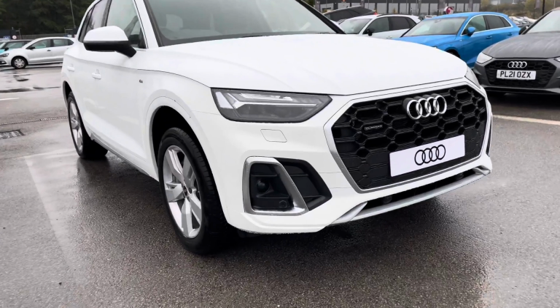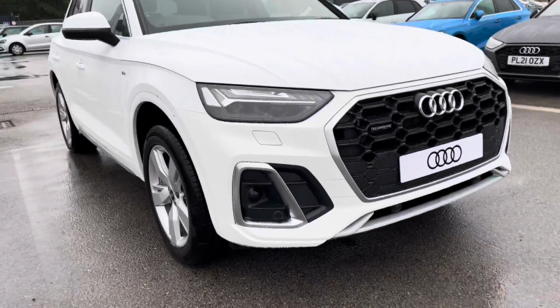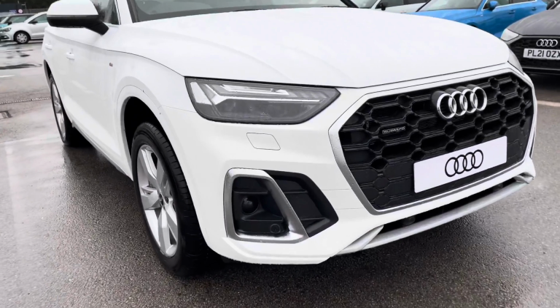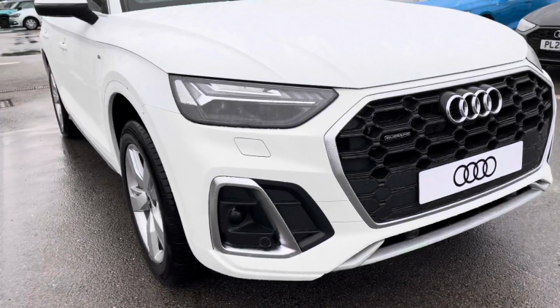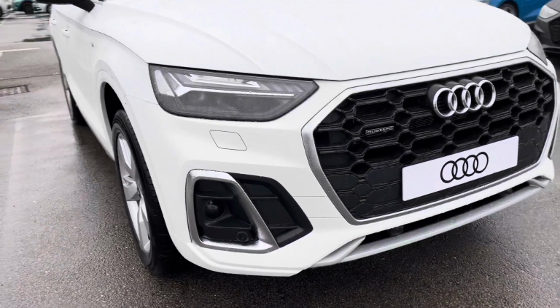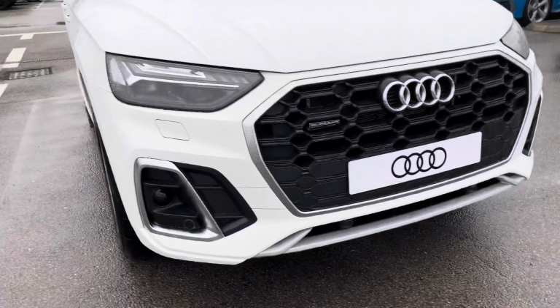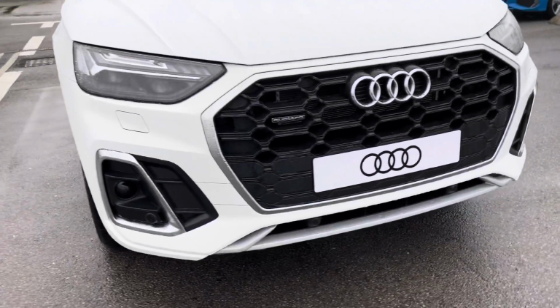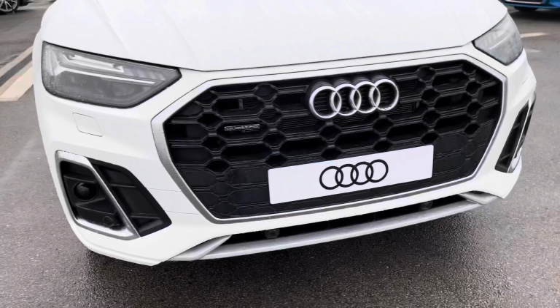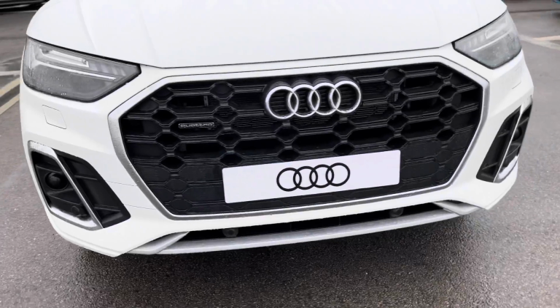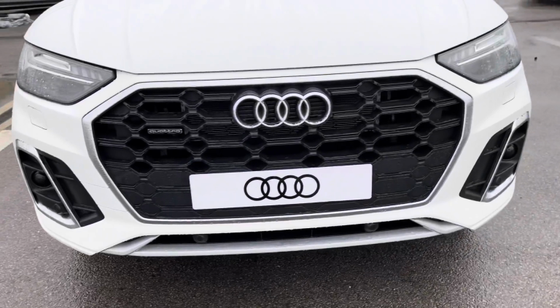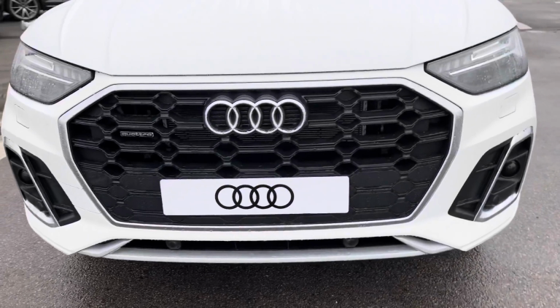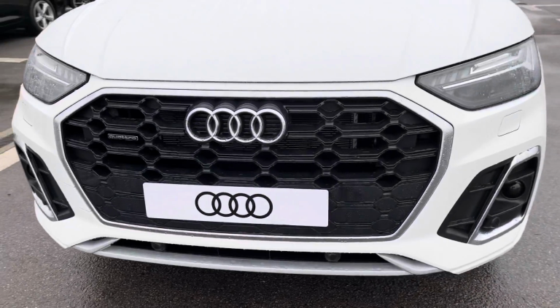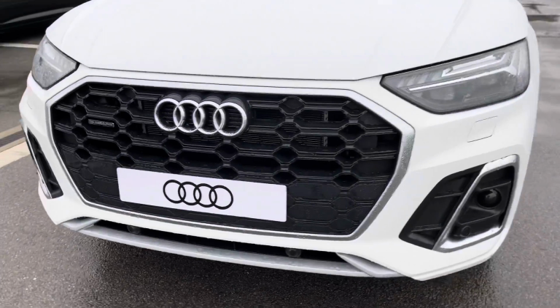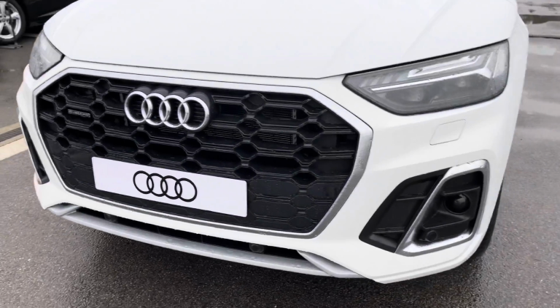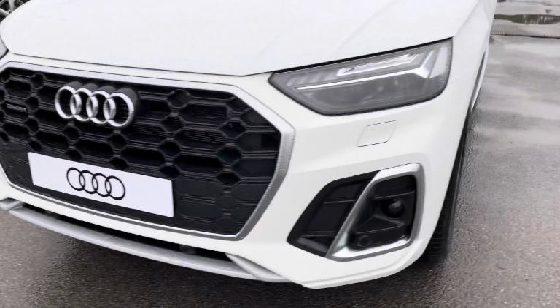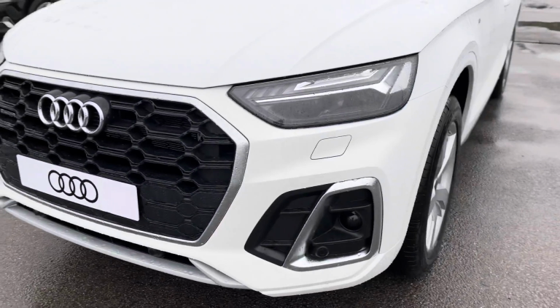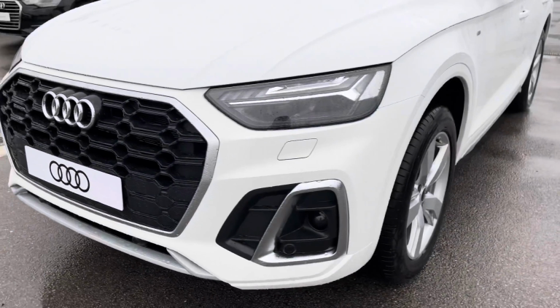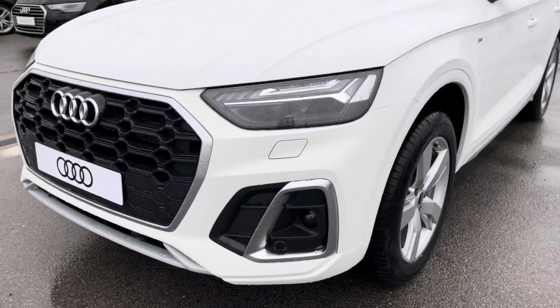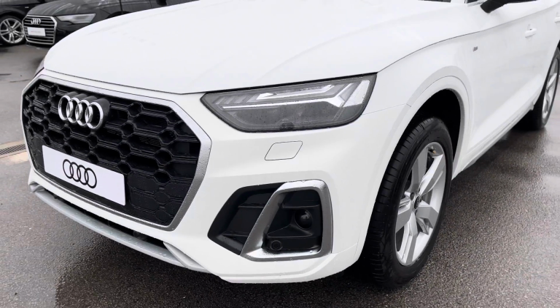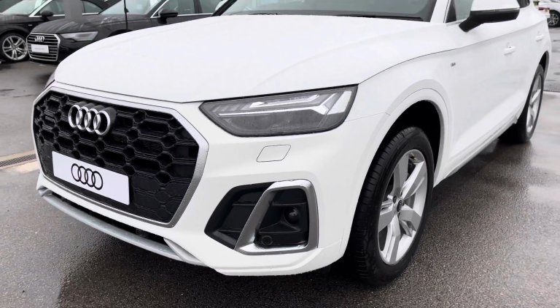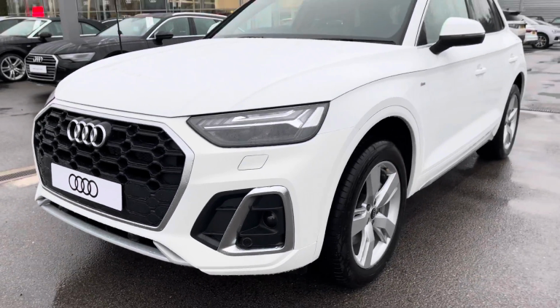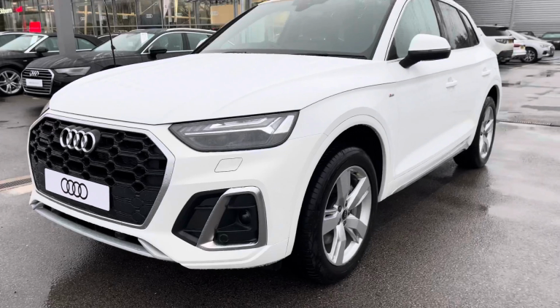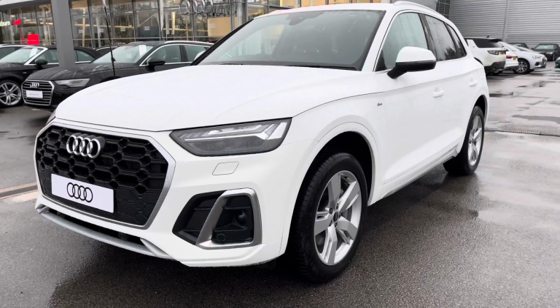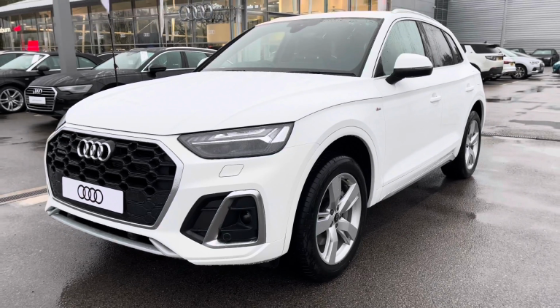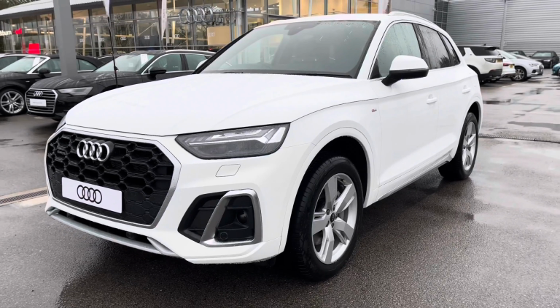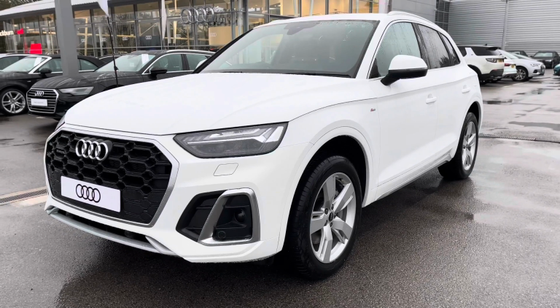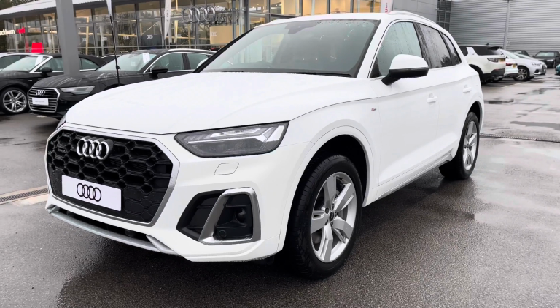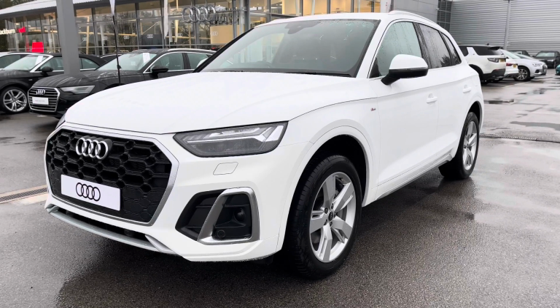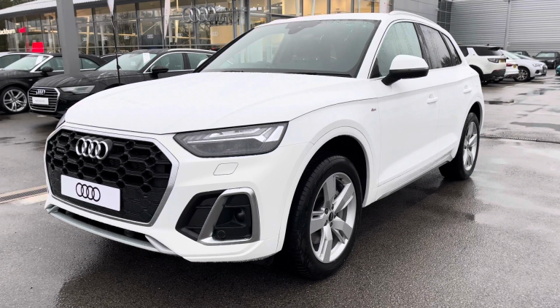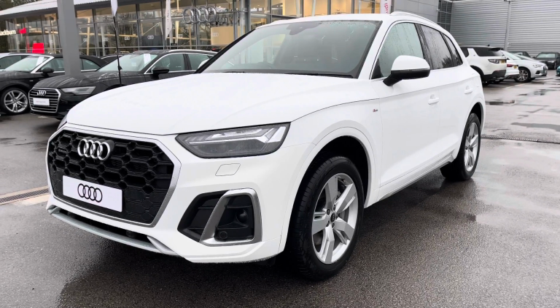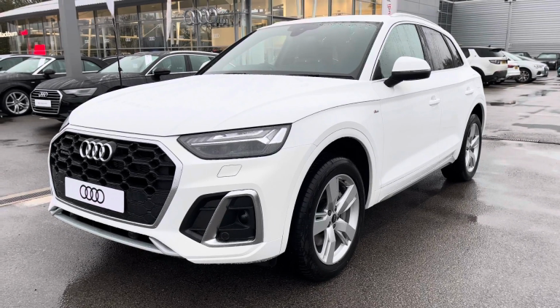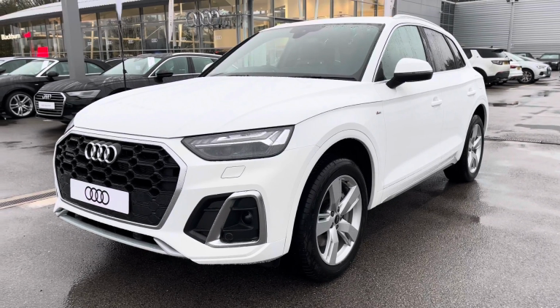Starting off at the front of the car, it comes with LED headlights with LED rear lights and dynamic rear indicators. It also has the really good headlight washer system which just ensures that you'll have maximum visibility on every single journey.